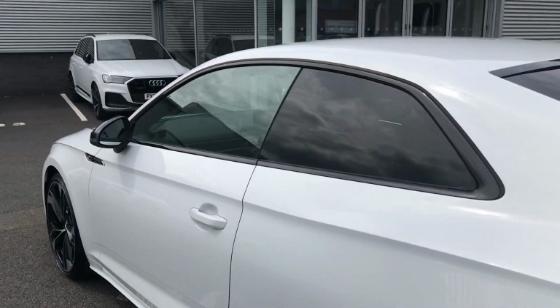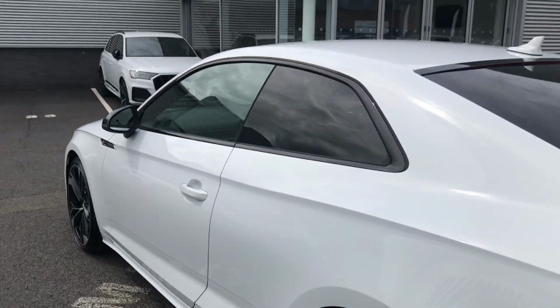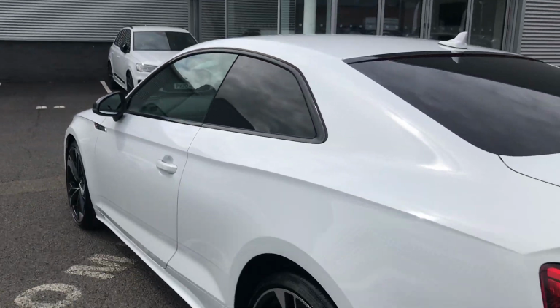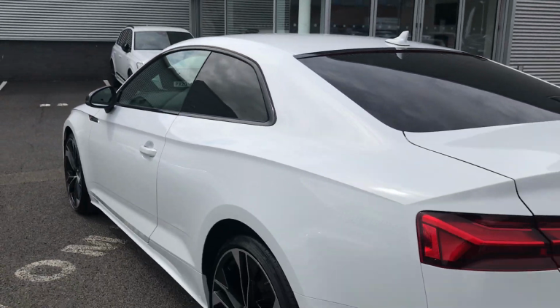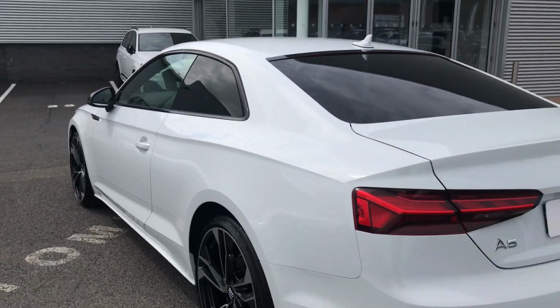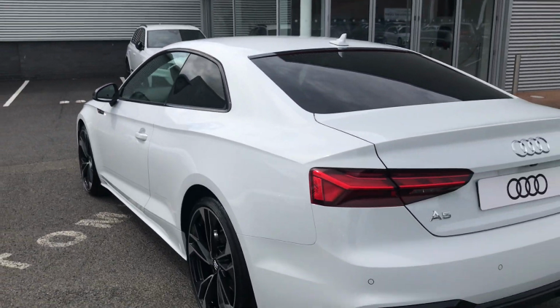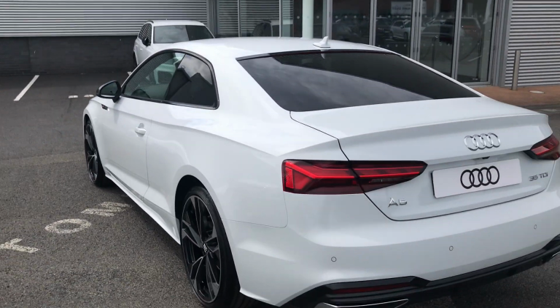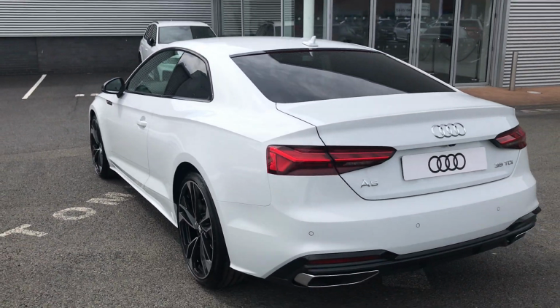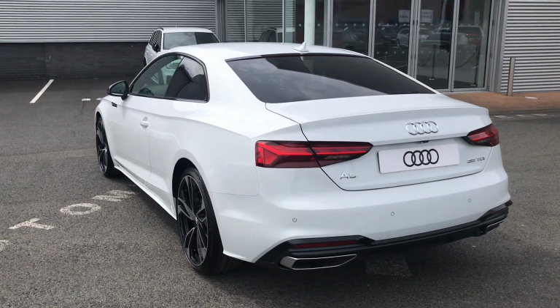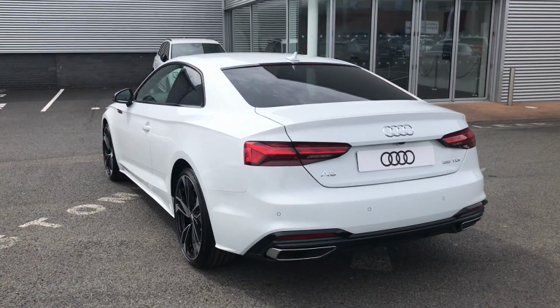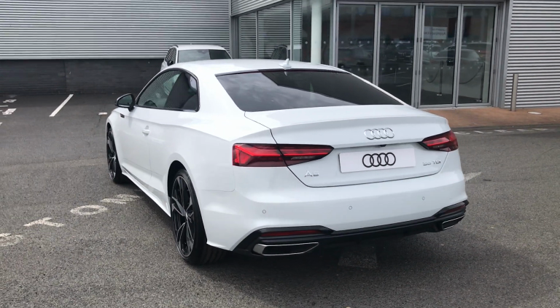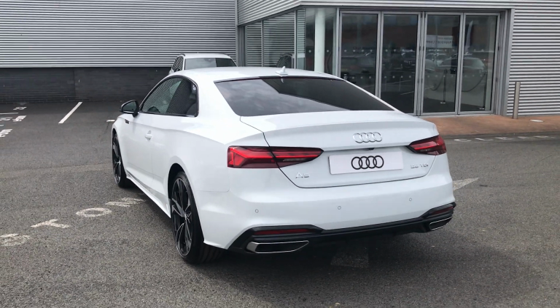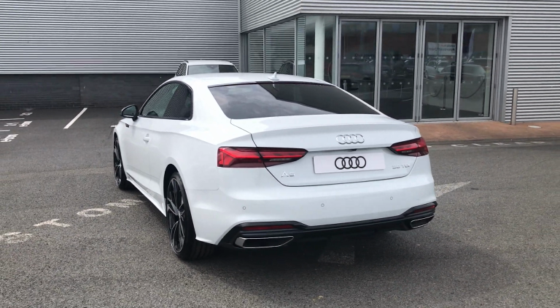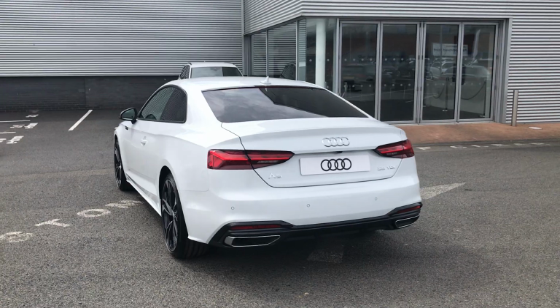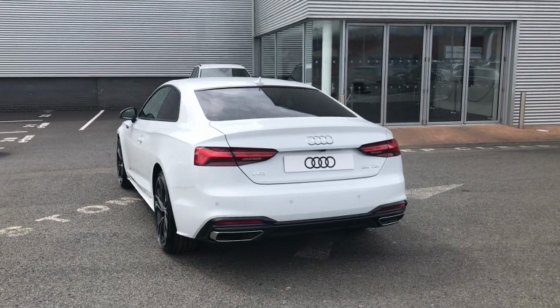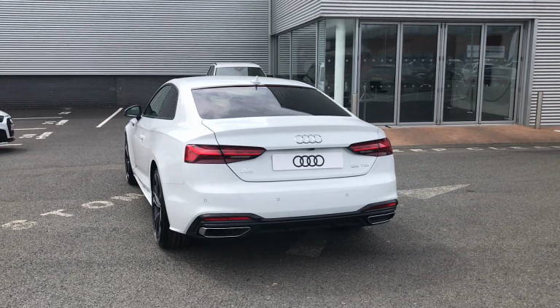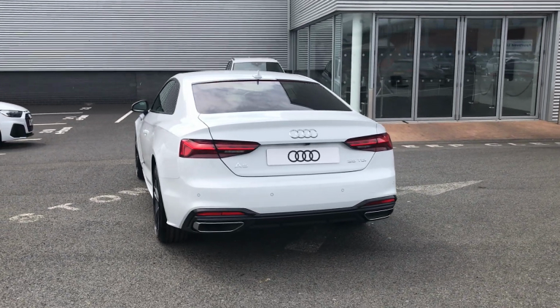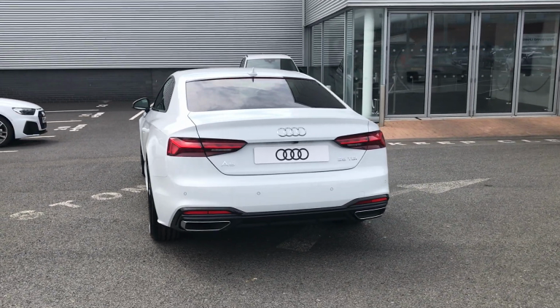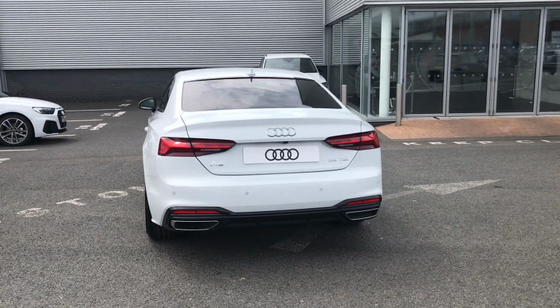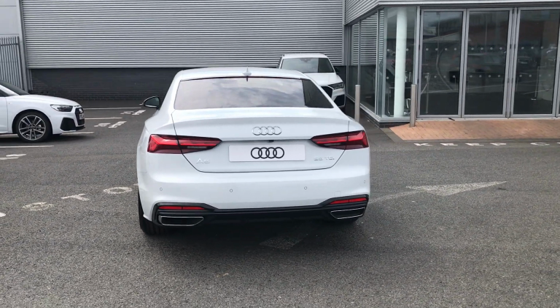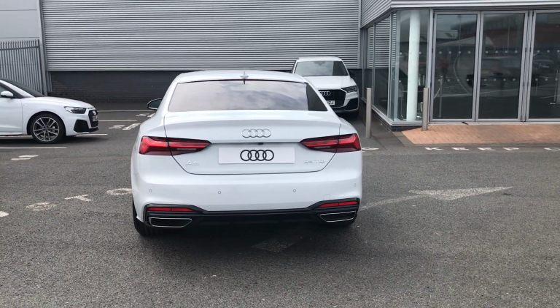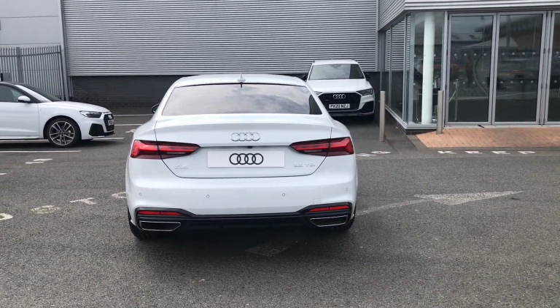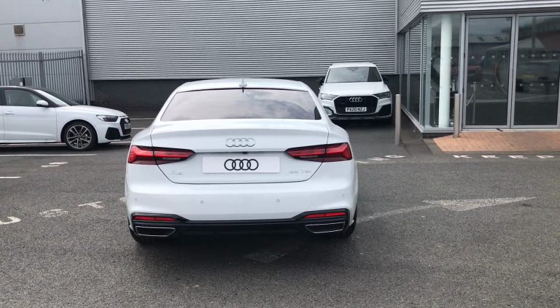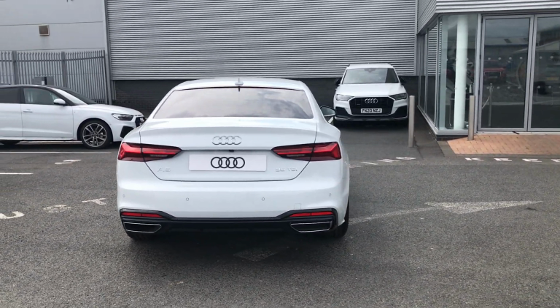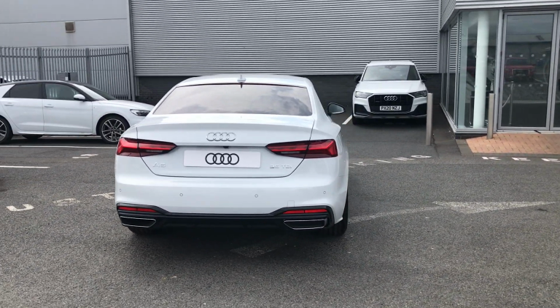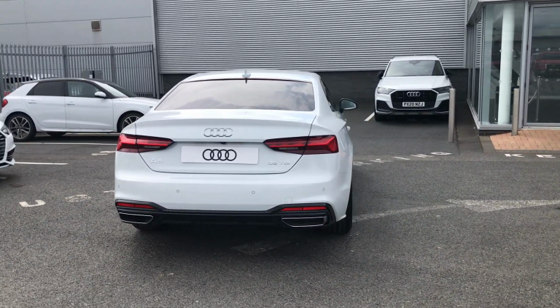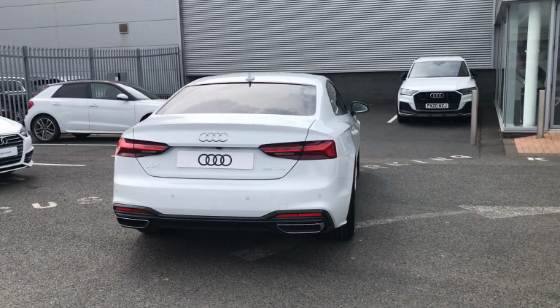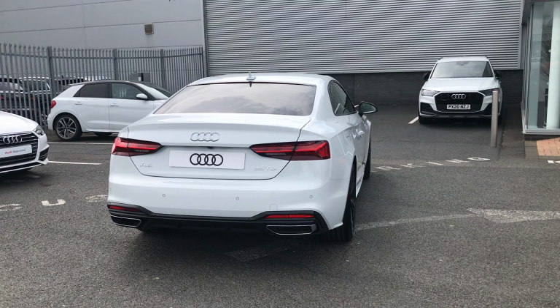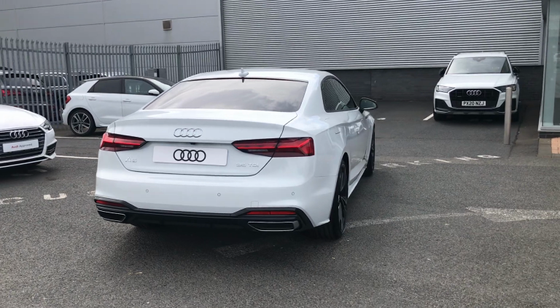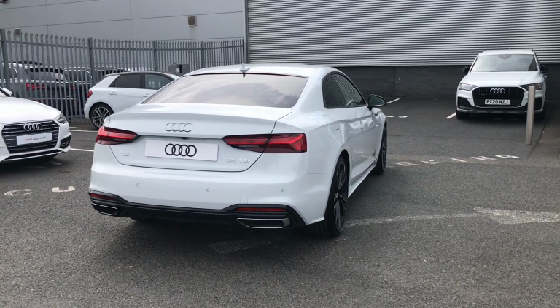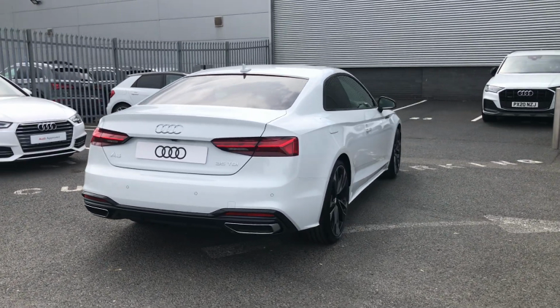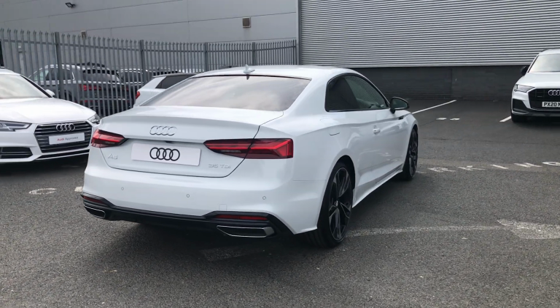As we move around to the rear of the vehicle, this car also comes with a rear view camera as well as parking system plus. This car is a 35 TDI.